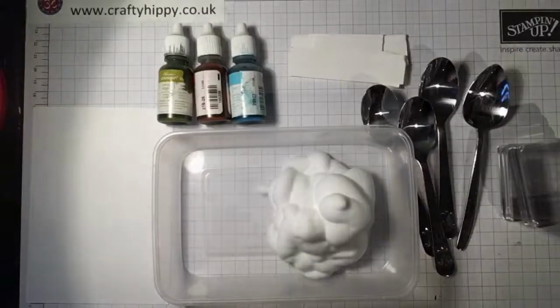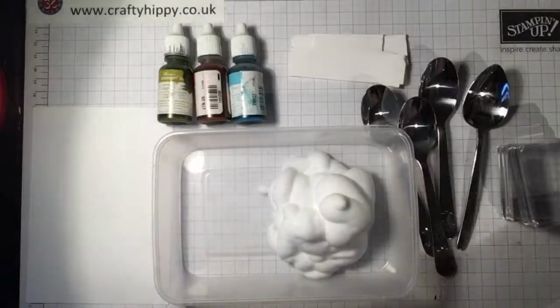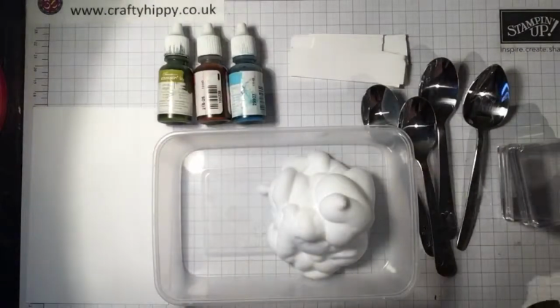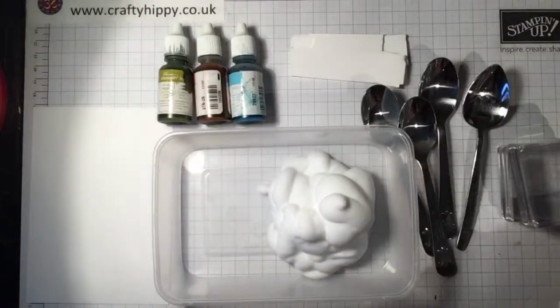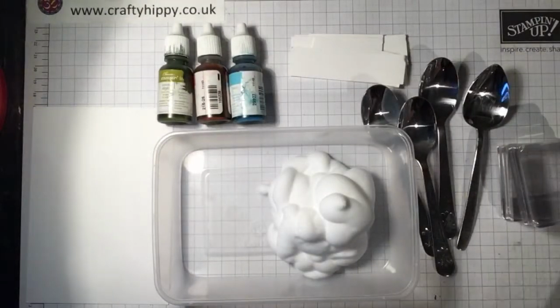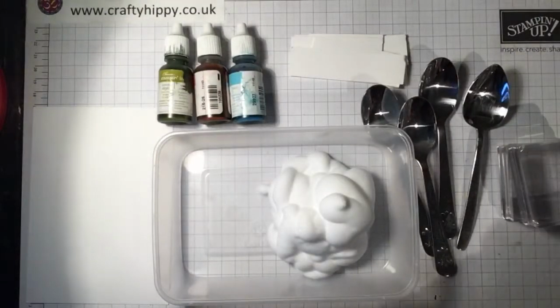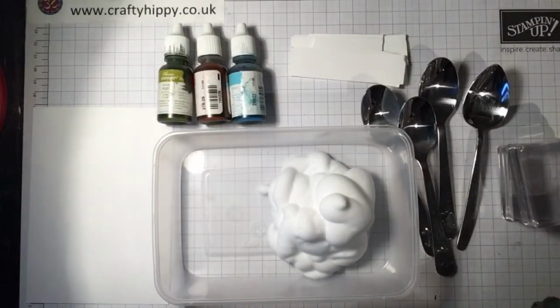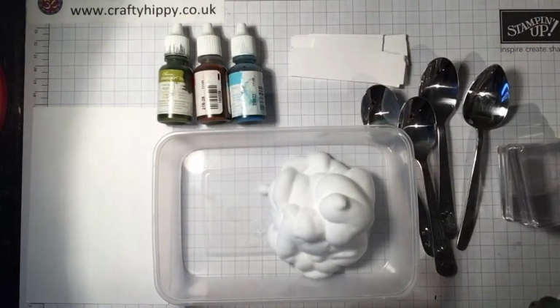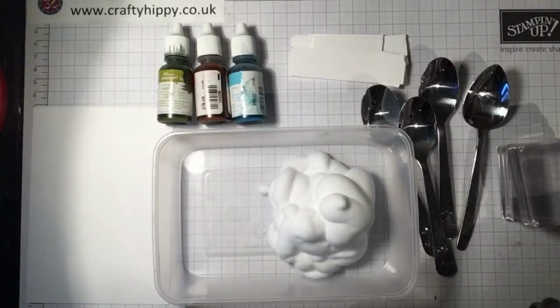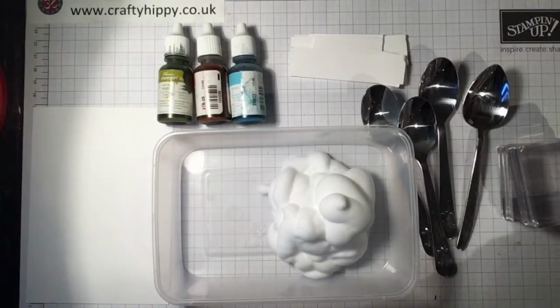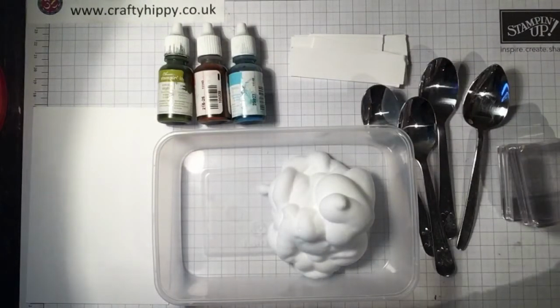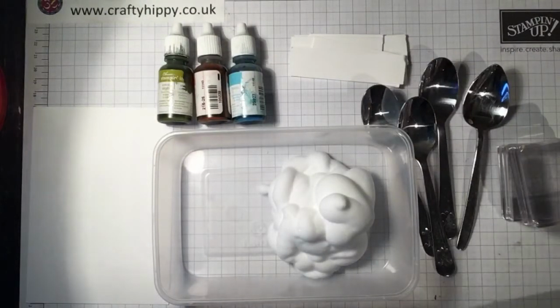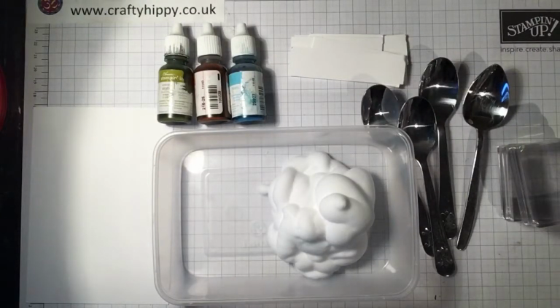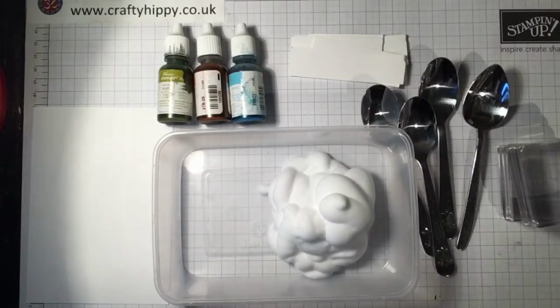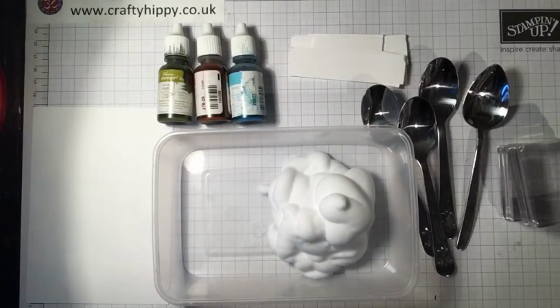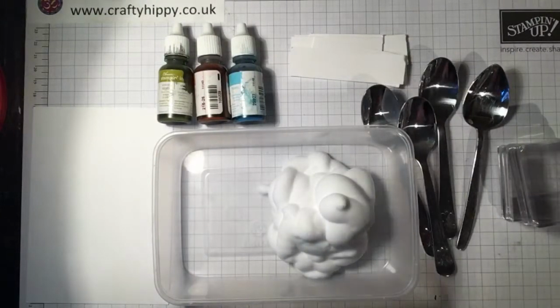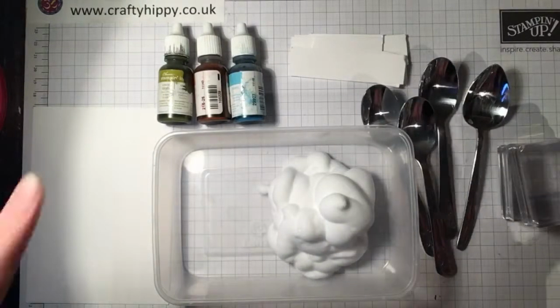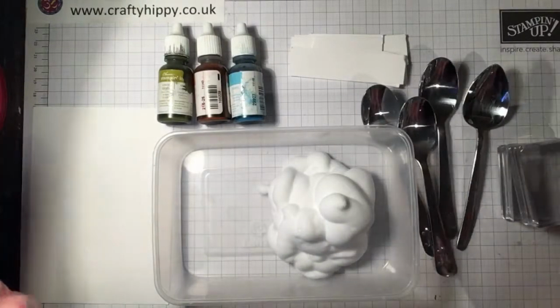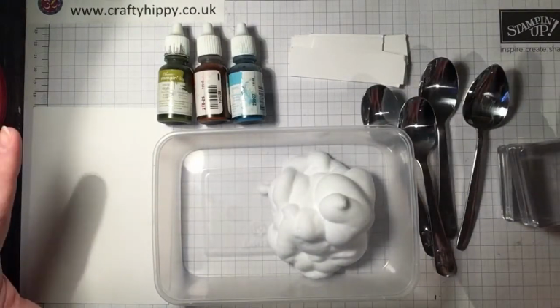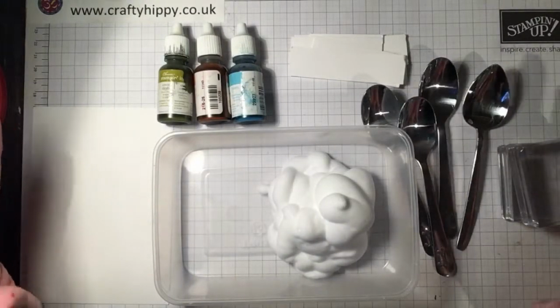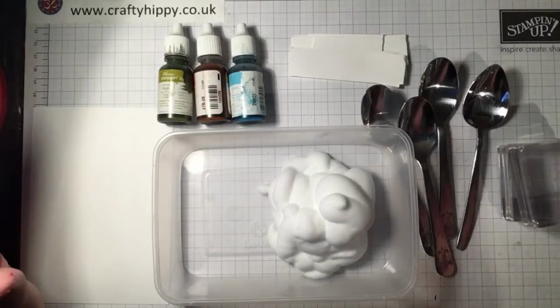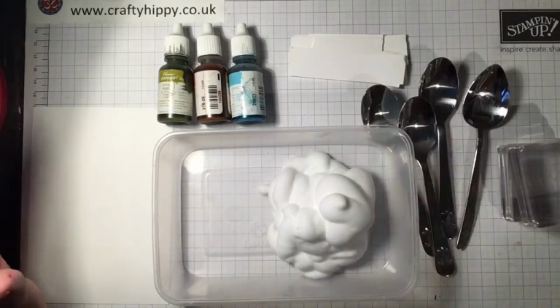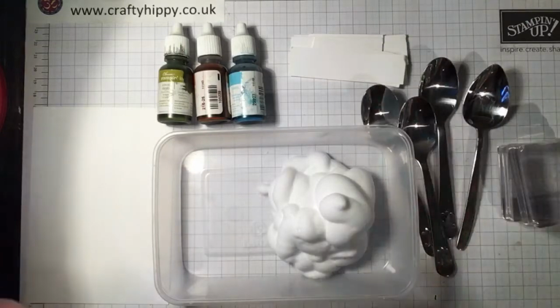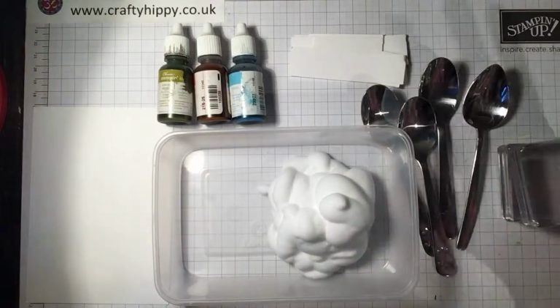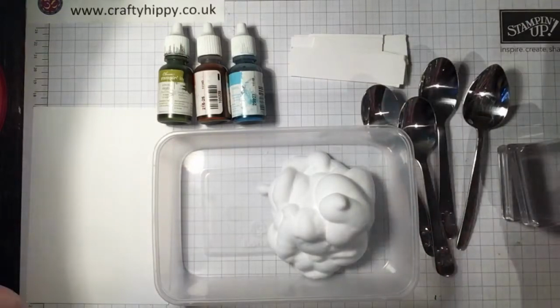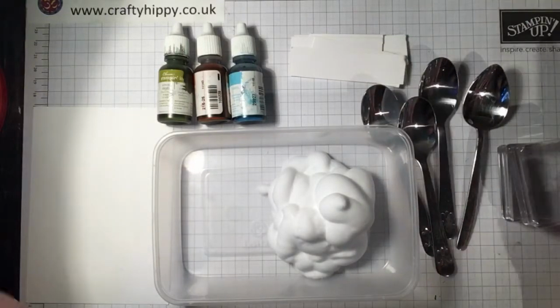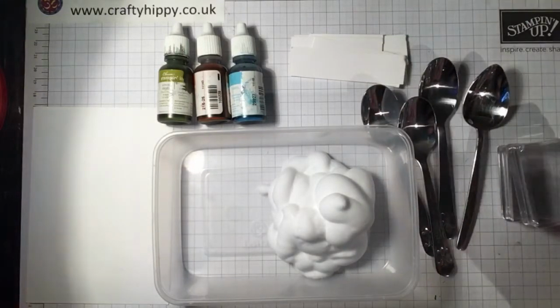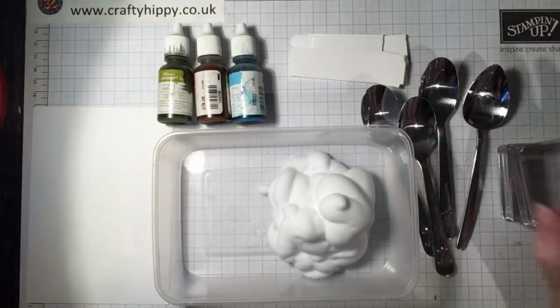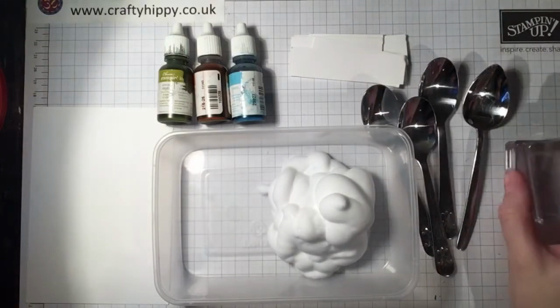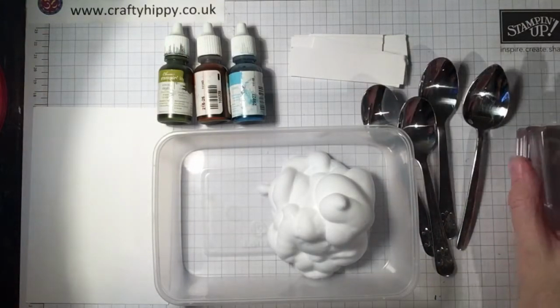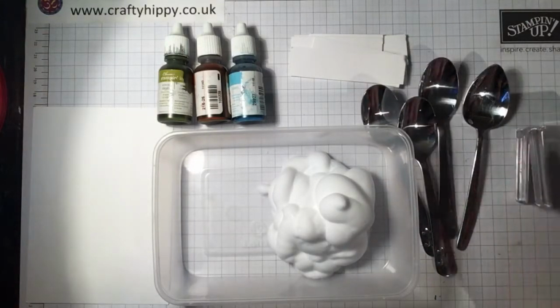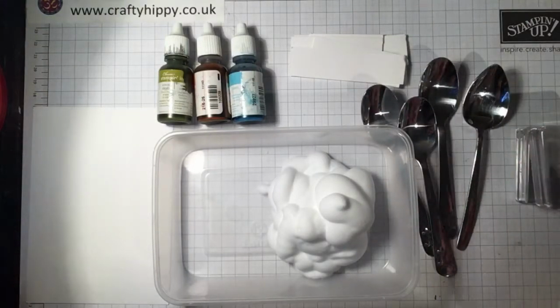This is really easy and lots and lots of fun, and everybody does this a little bit differently. I'm going to show you my way of doing the shaving foam technique.